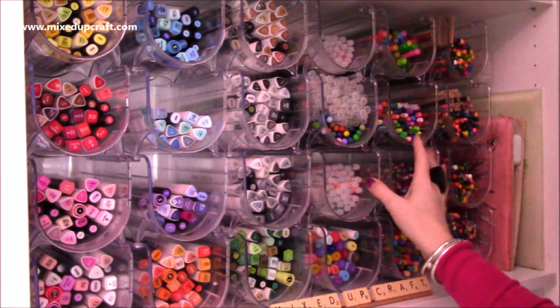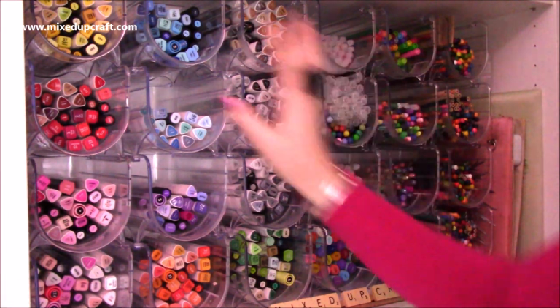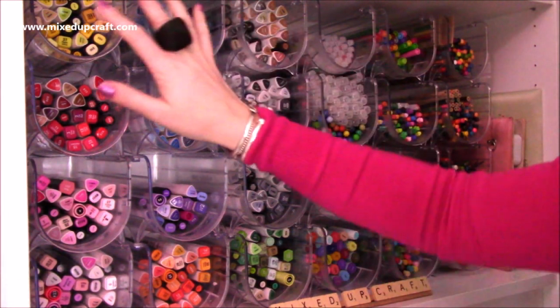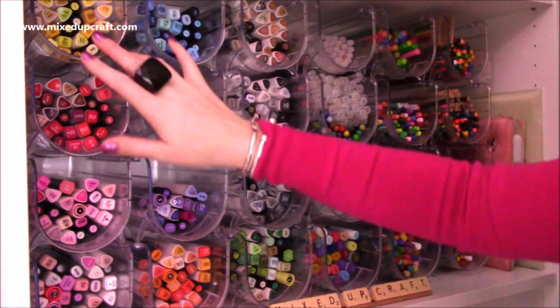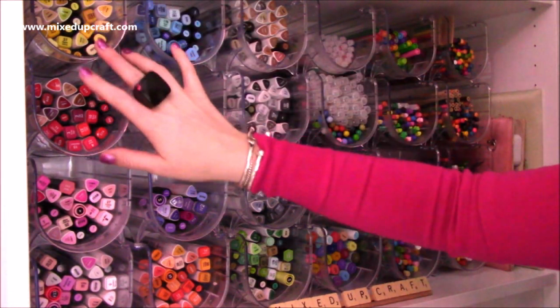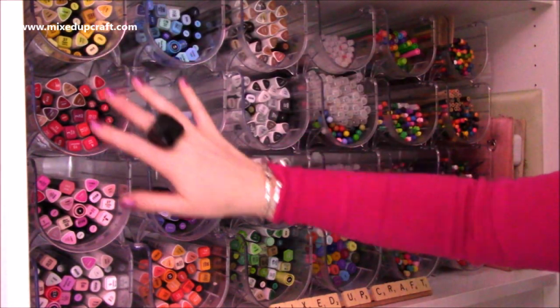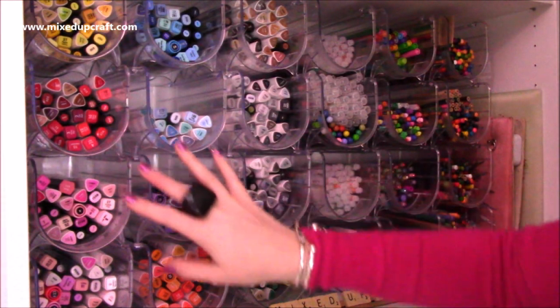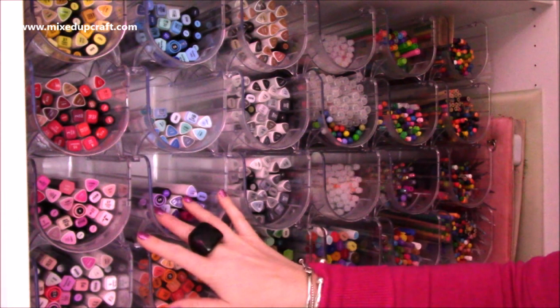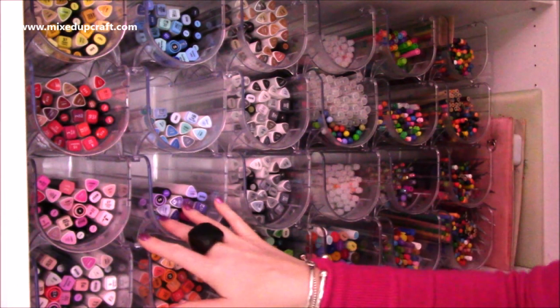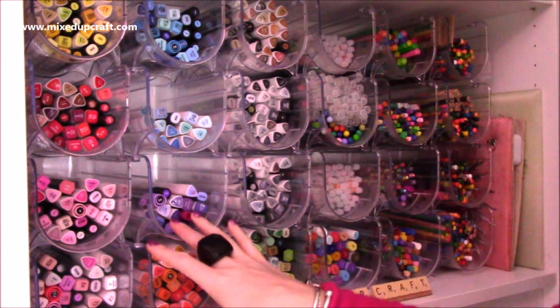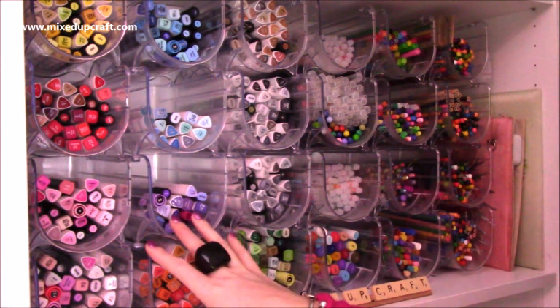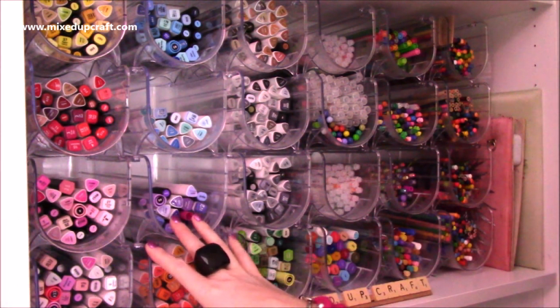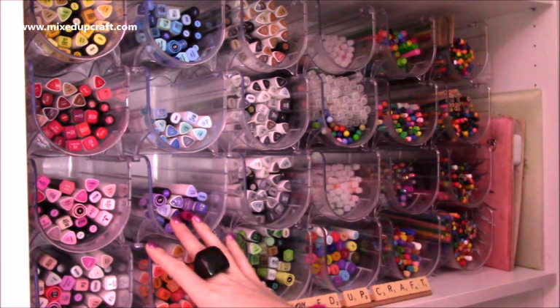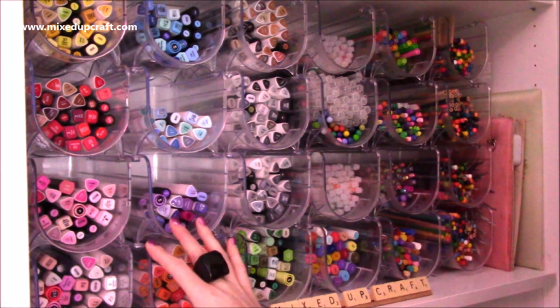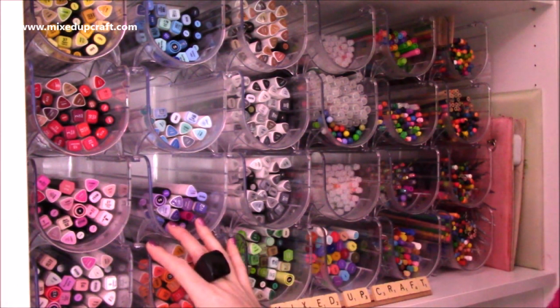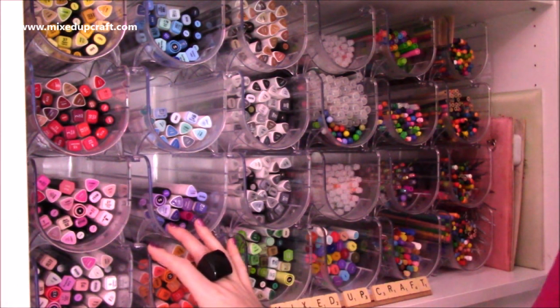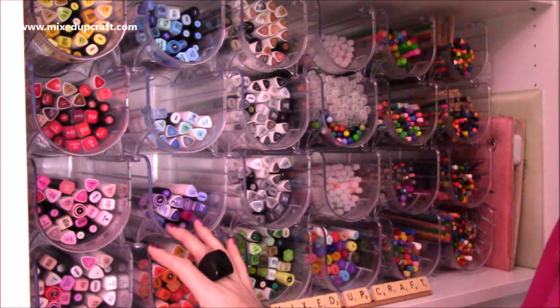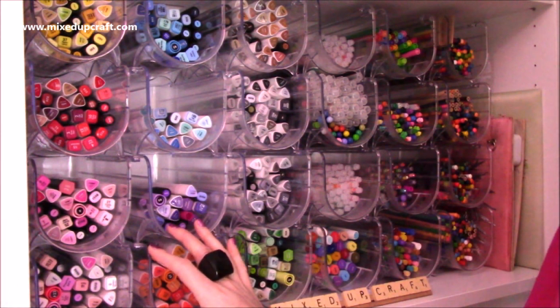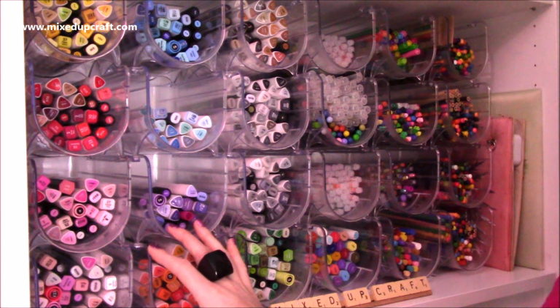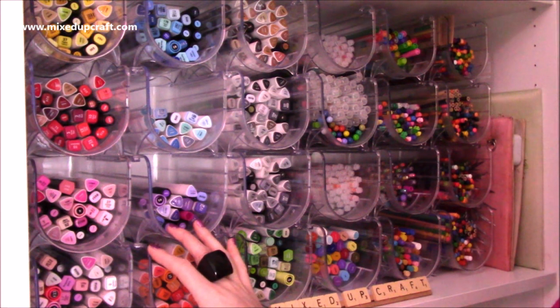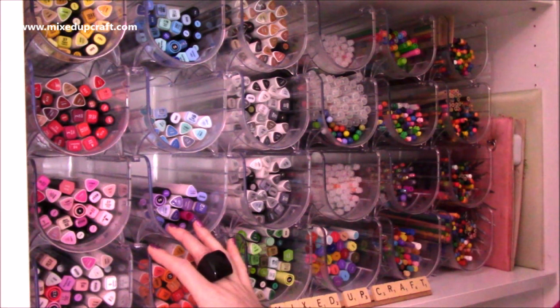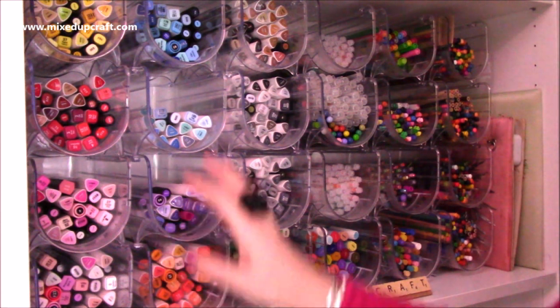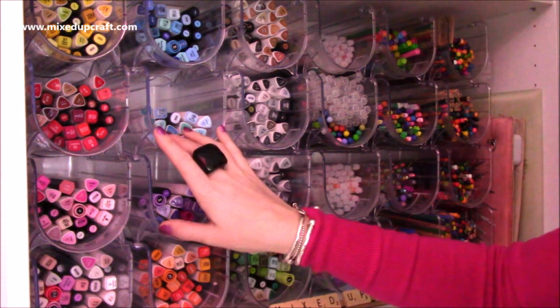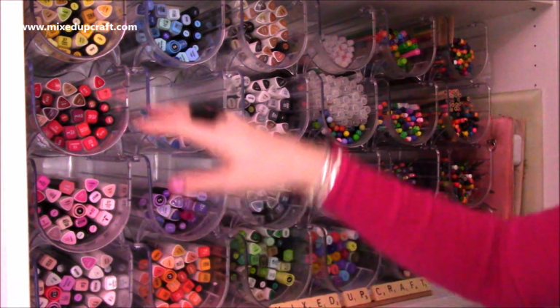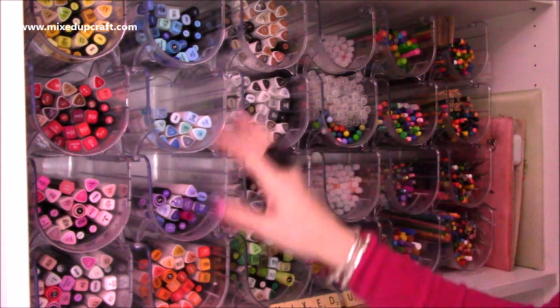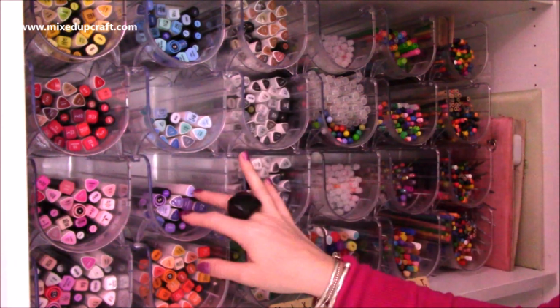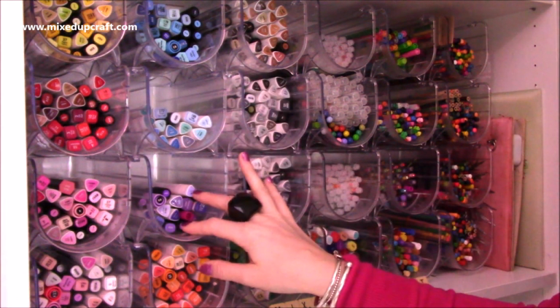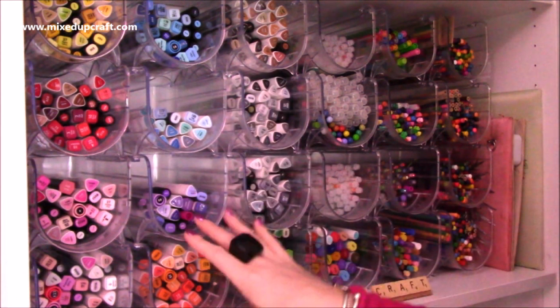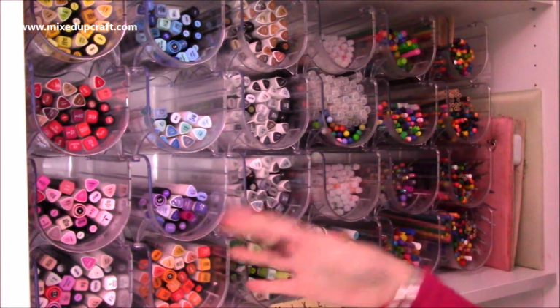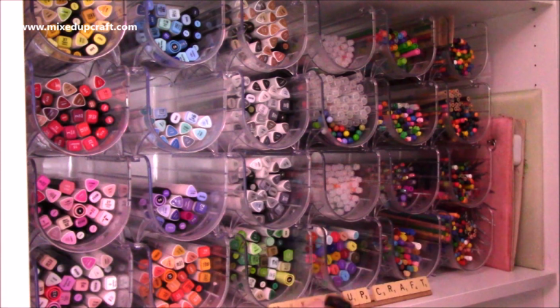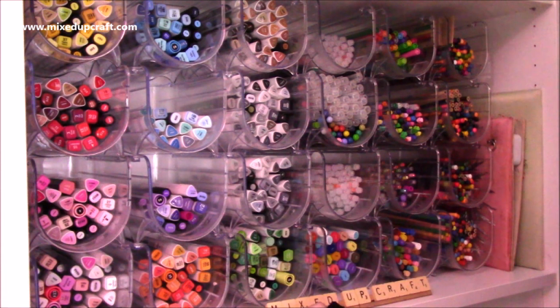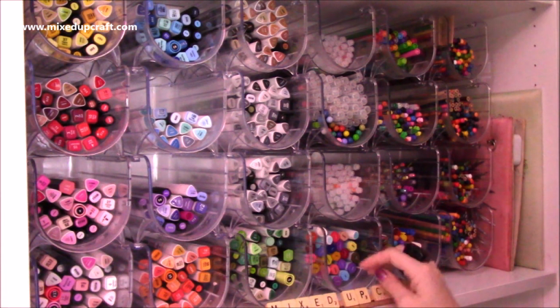So I've got here kind of in rainbow order my alcohol markers. I've got a mix of alcohol markers as well. I do enjoy them but it's not the thing that I use all the time, so I have them all kind of mixed up and then I can just pull out which ones I want.